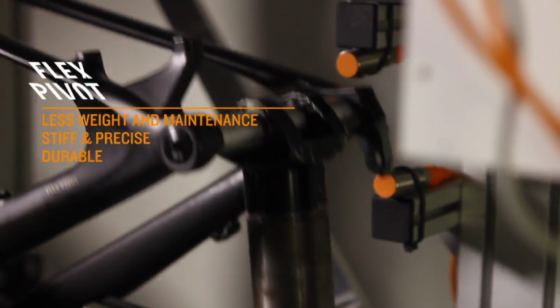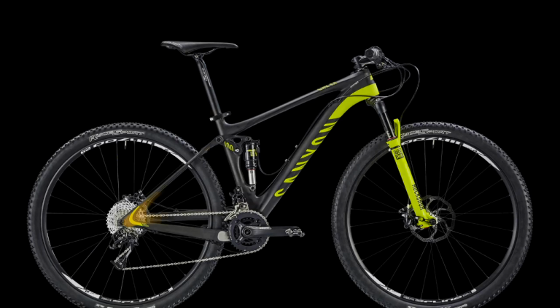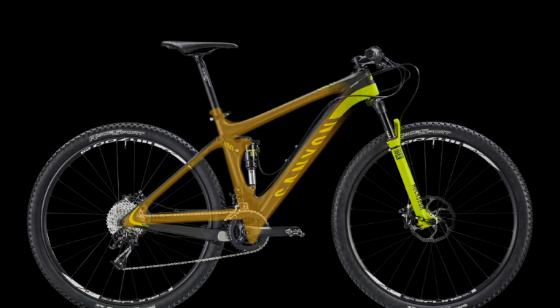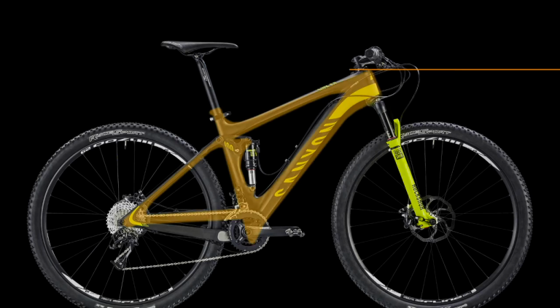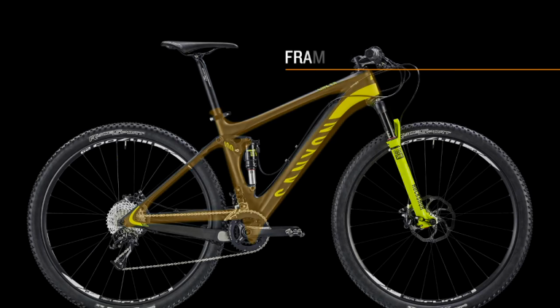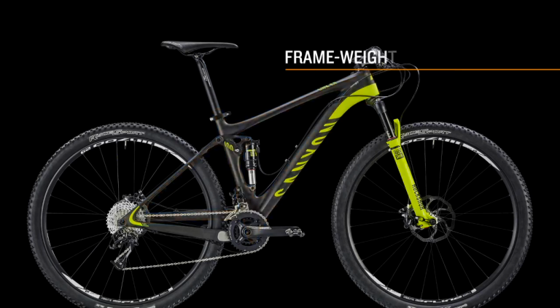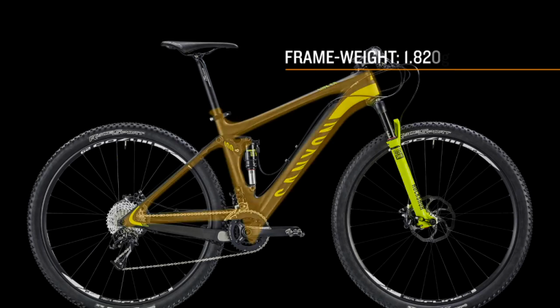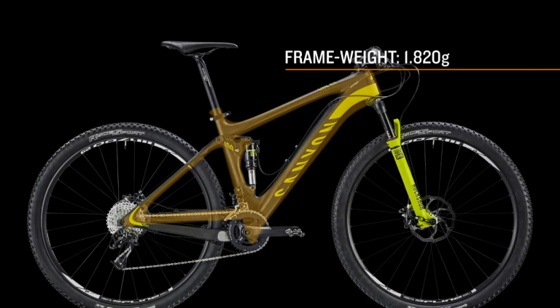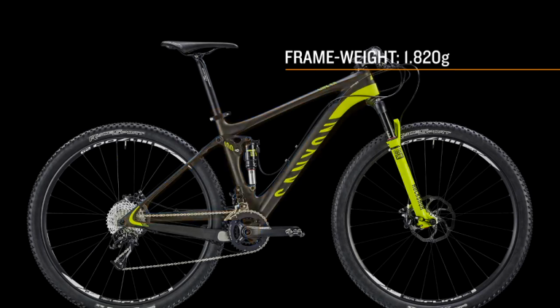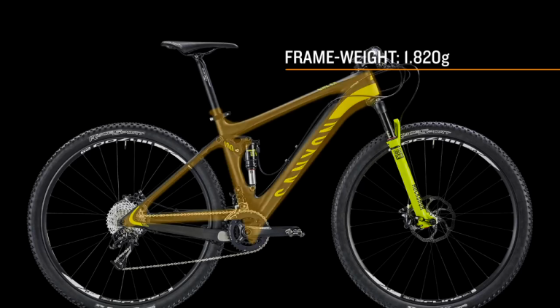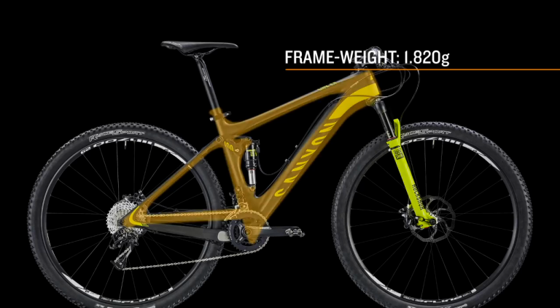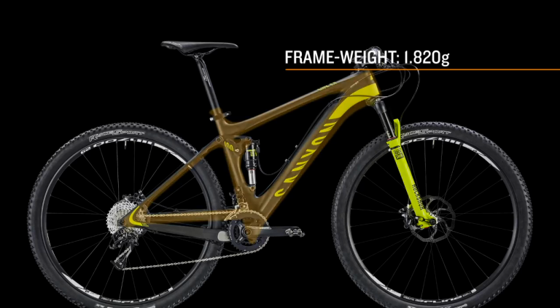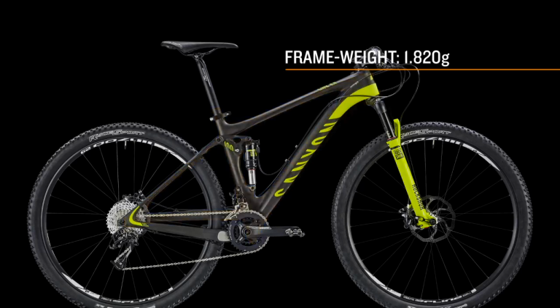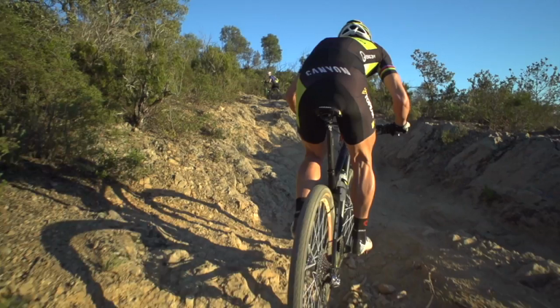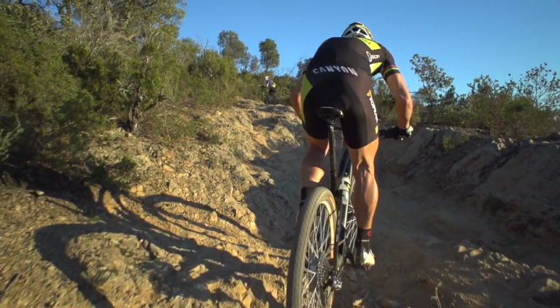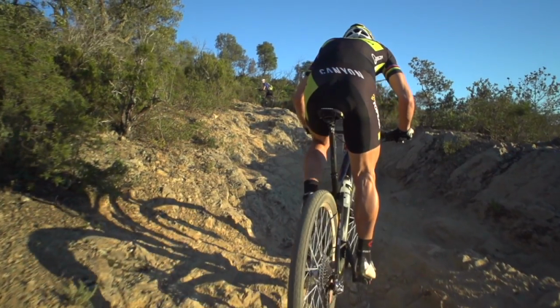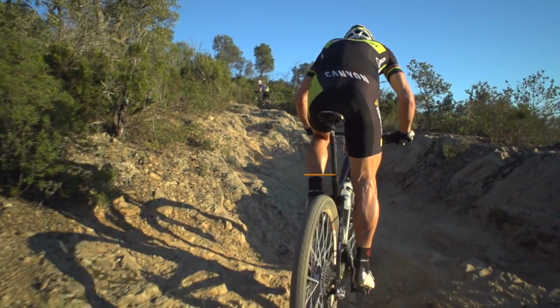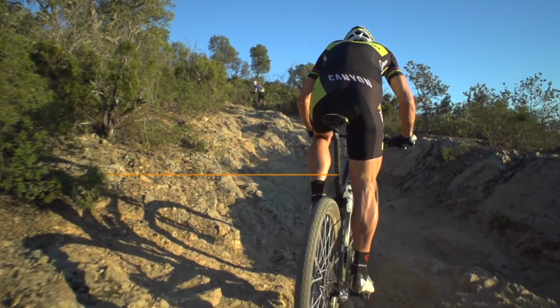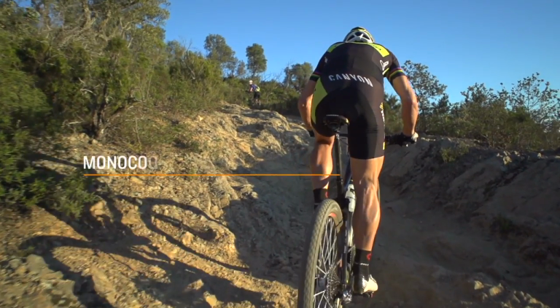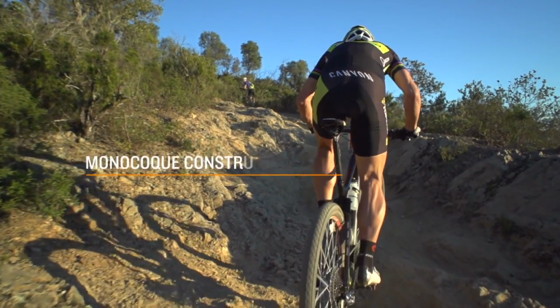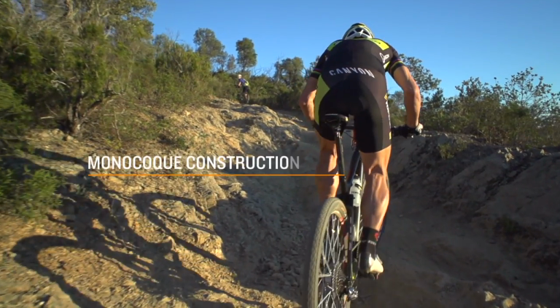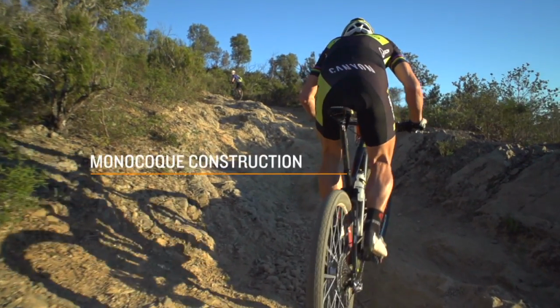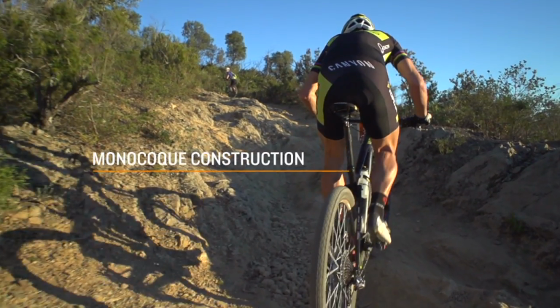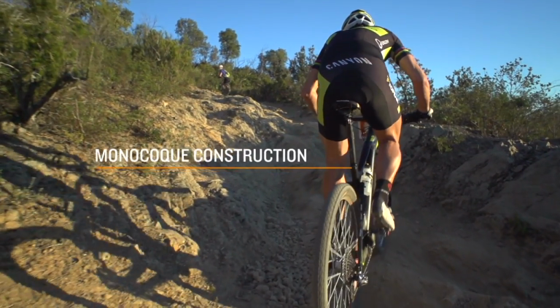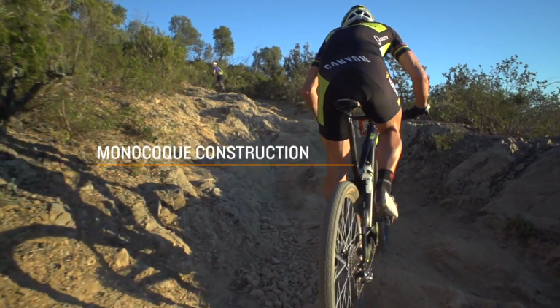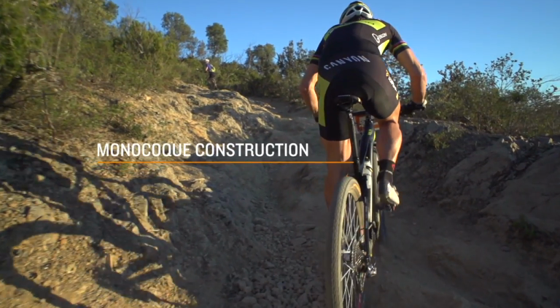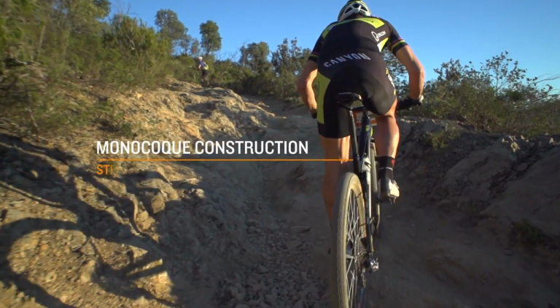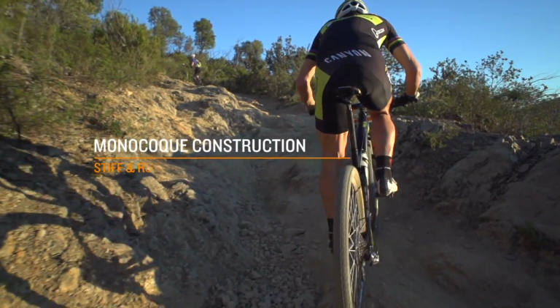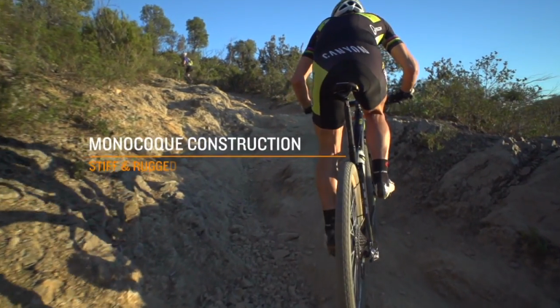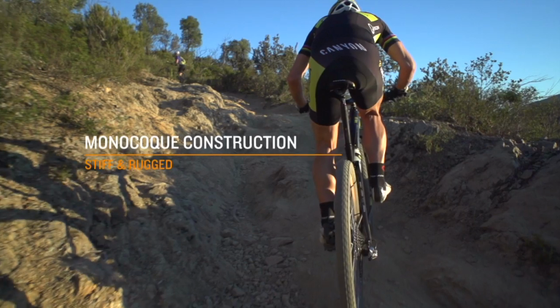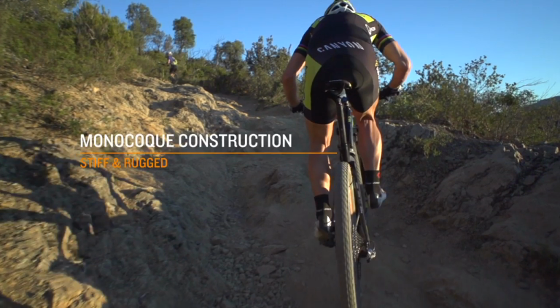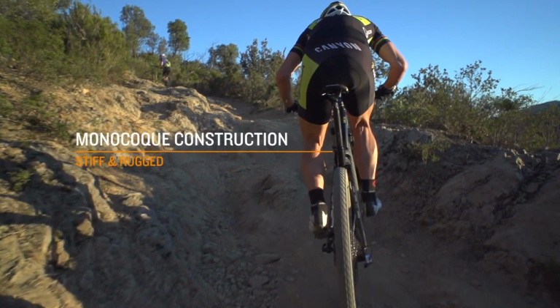The carbon frame weighs just 1,820 grams. Thanks to its quality Monaco Q construction, the Lux CF is prepared for every challenge.